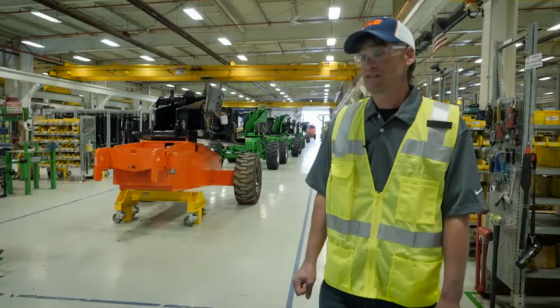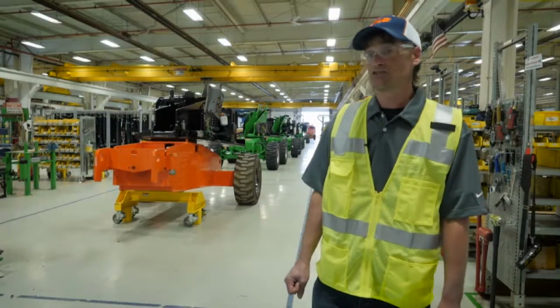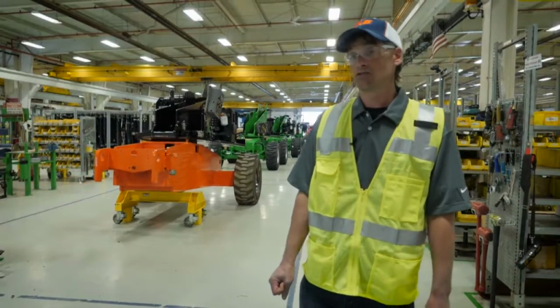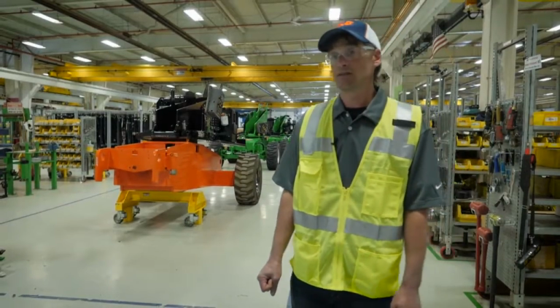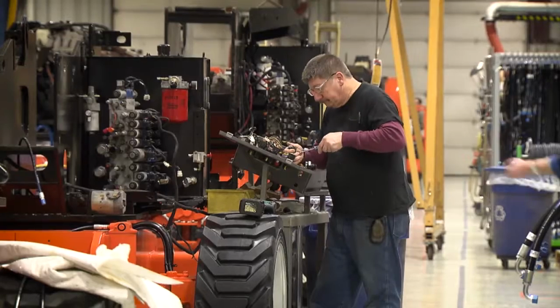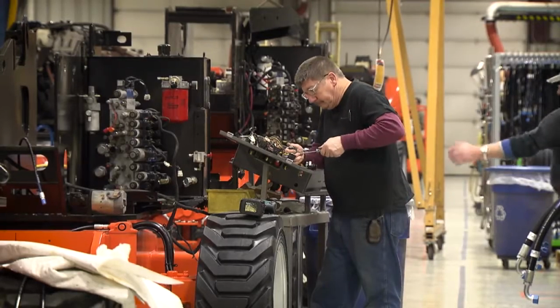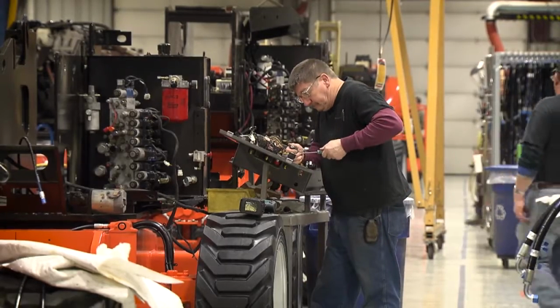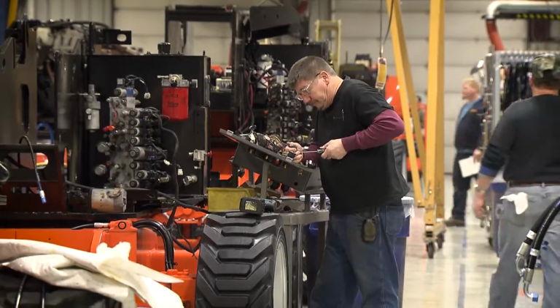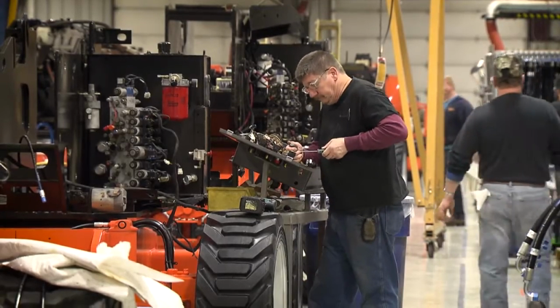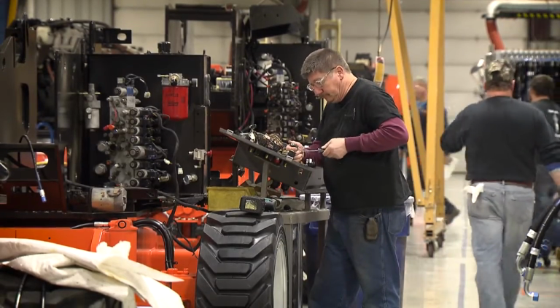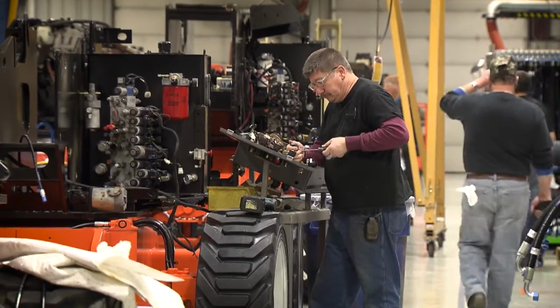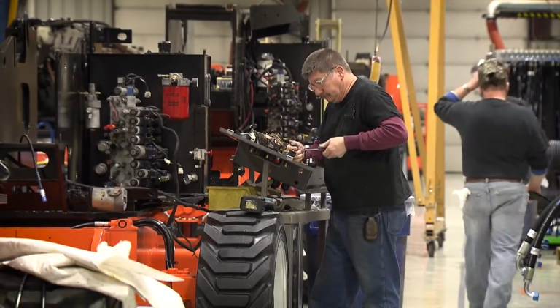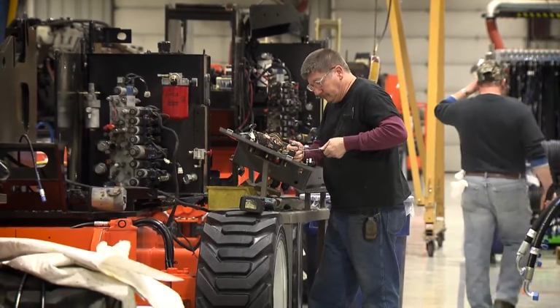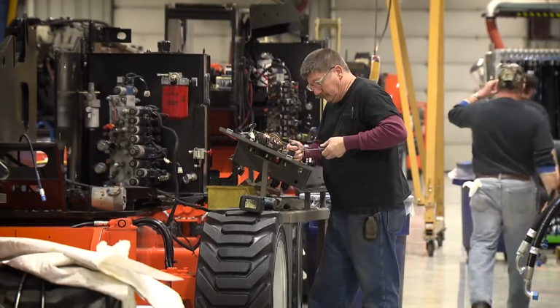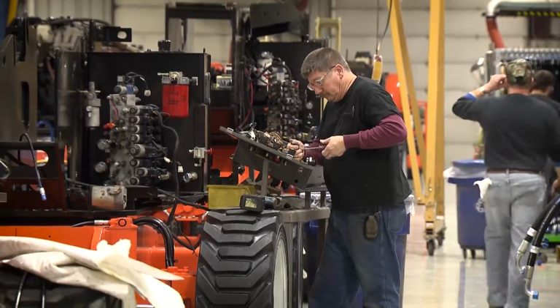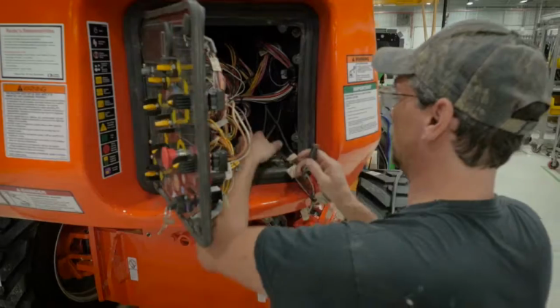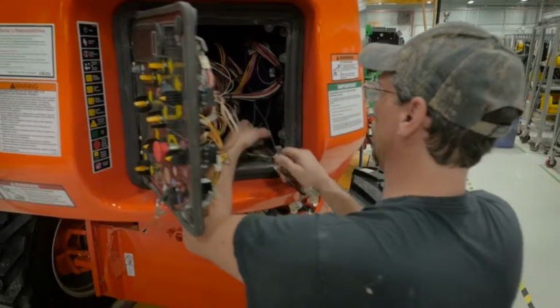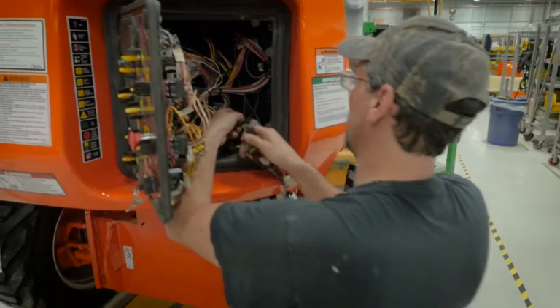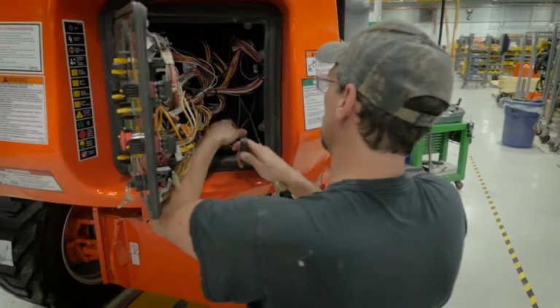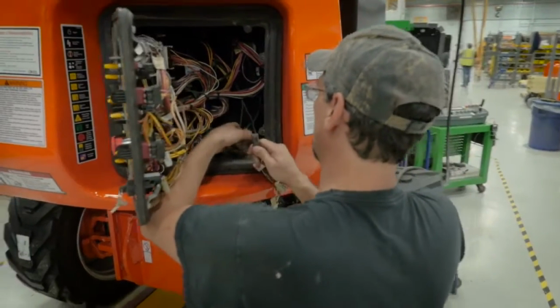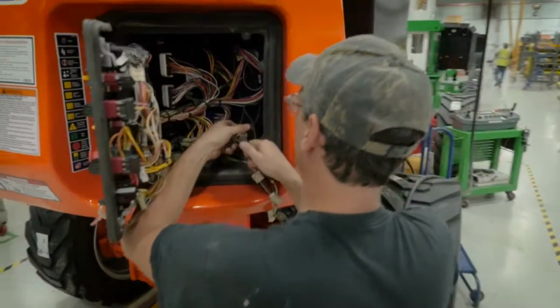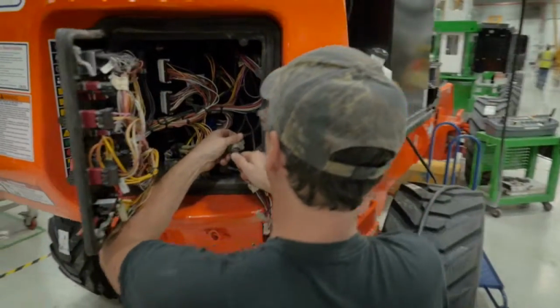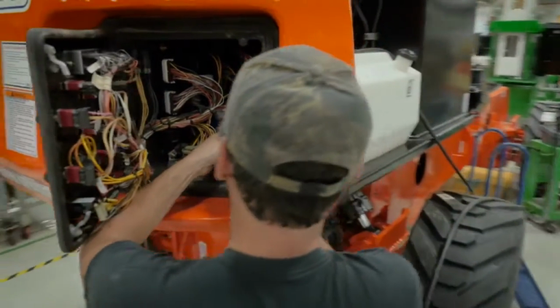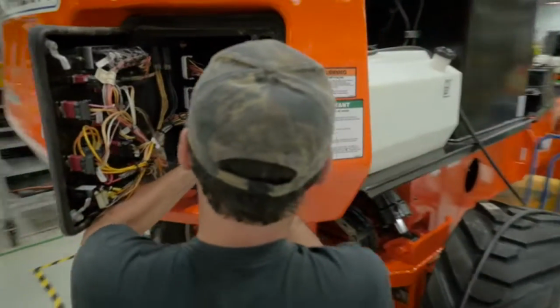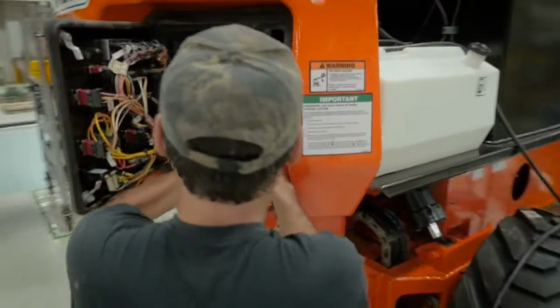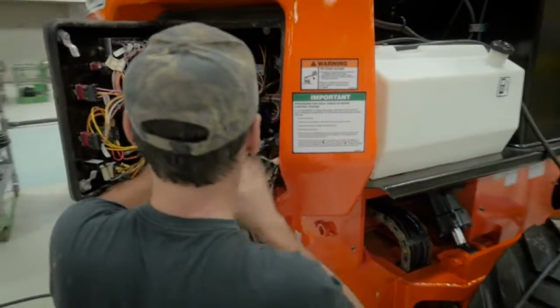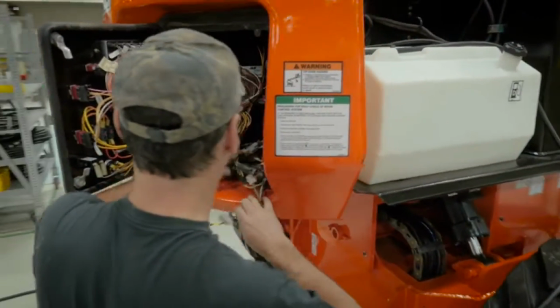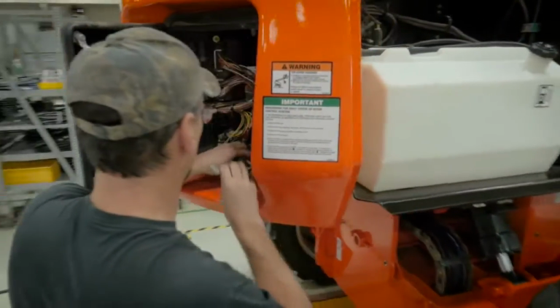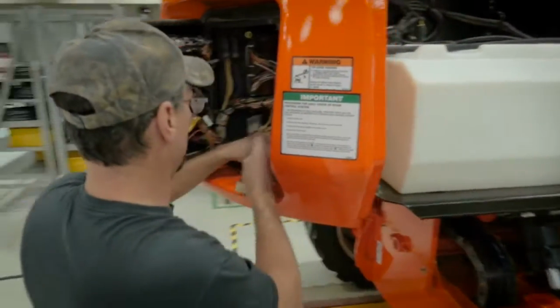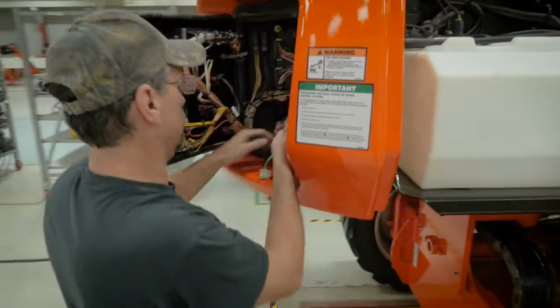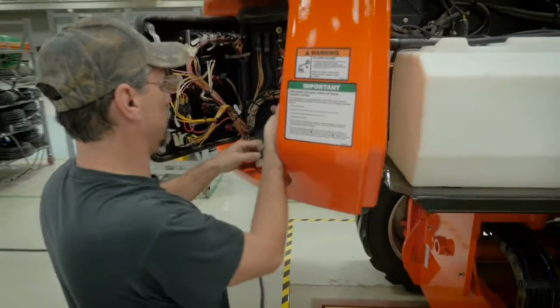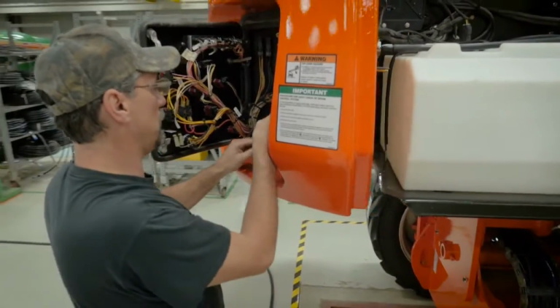Station 2 on the assembly line is where we inspect all electrical components. We also rebuild our ground control box. We assemble our rebuilt swing hub in the machine.